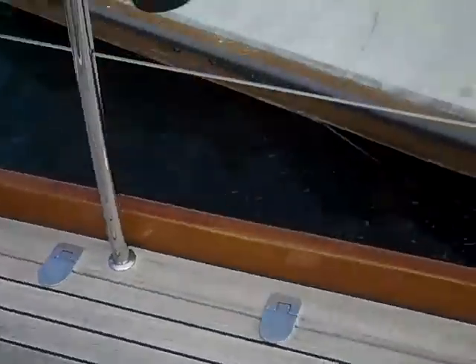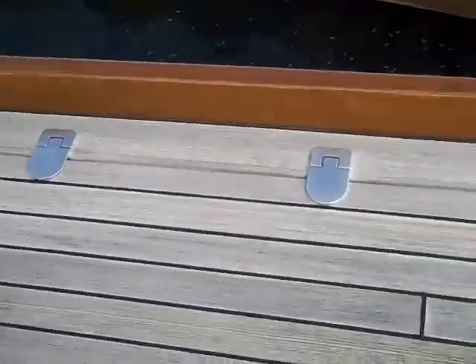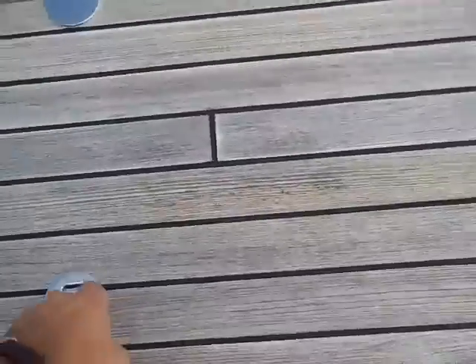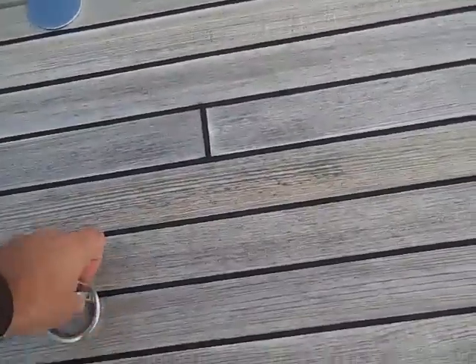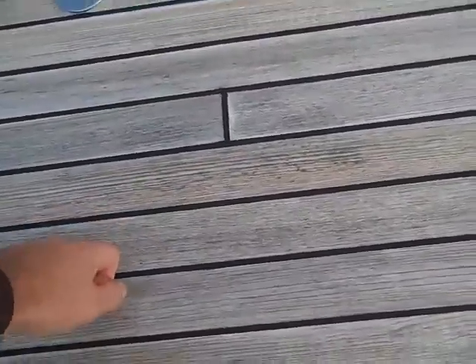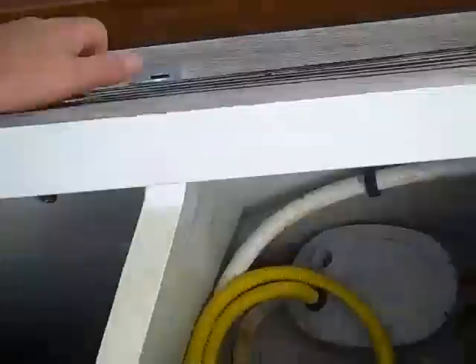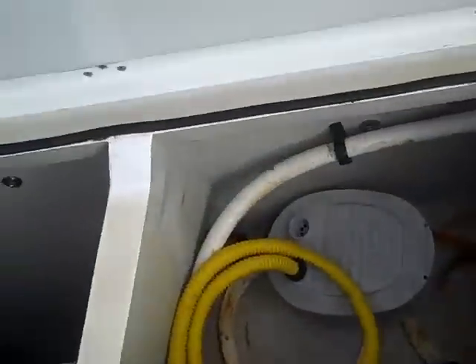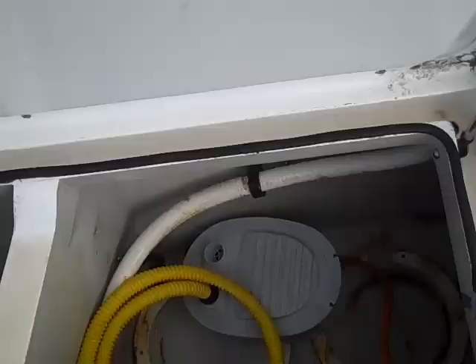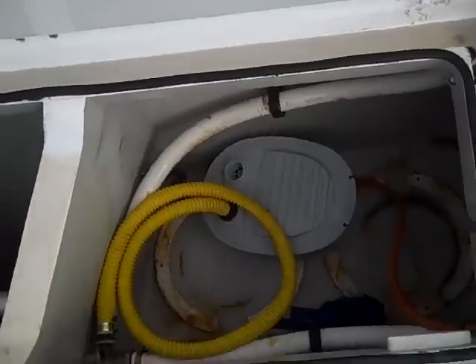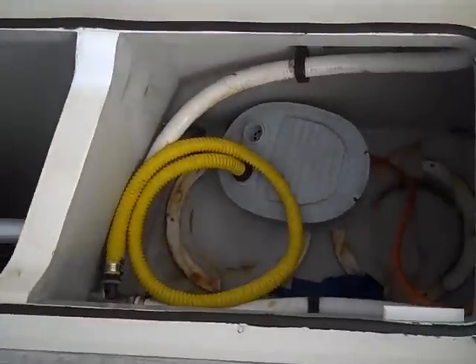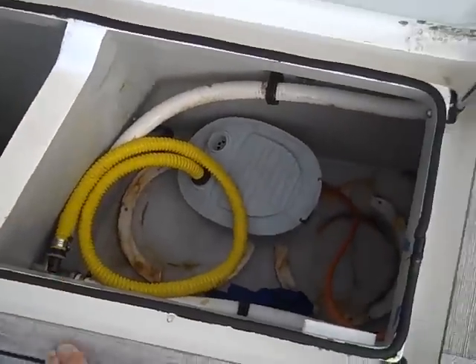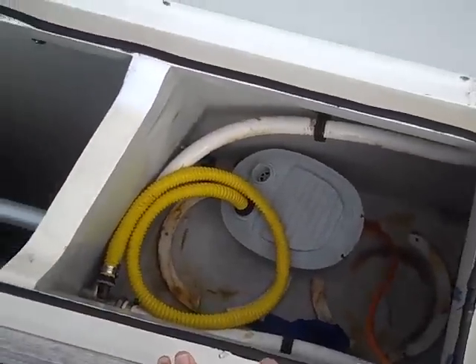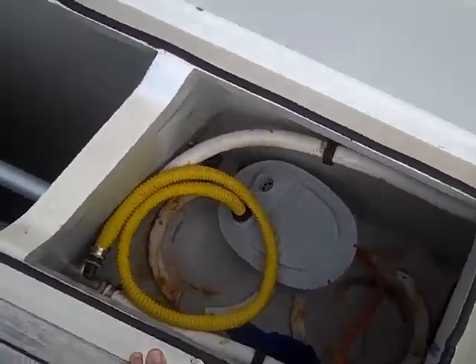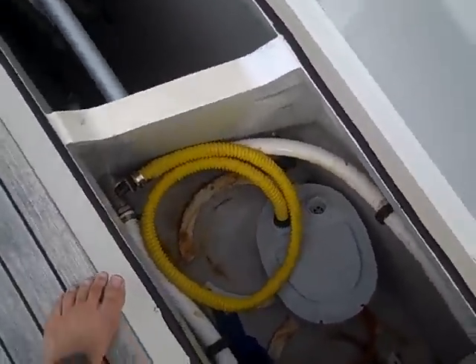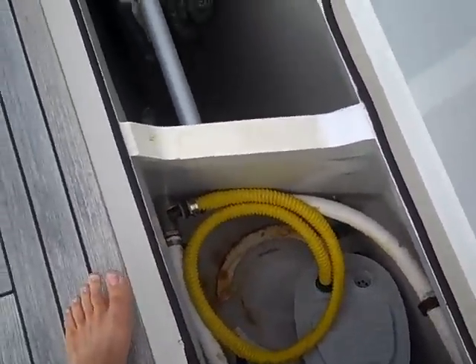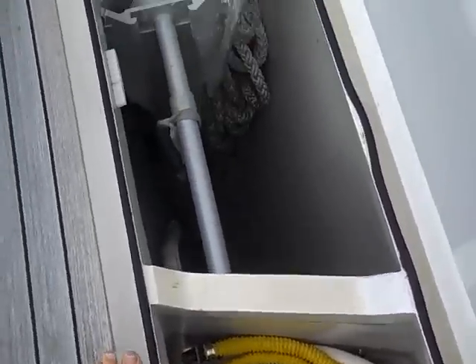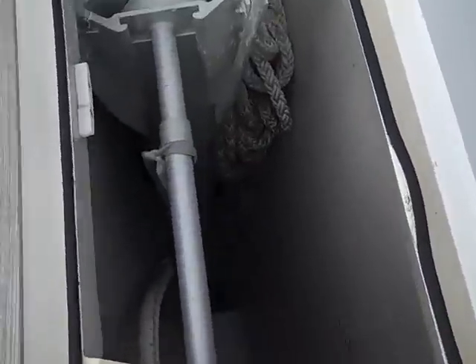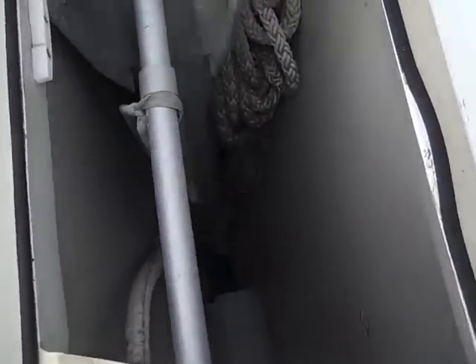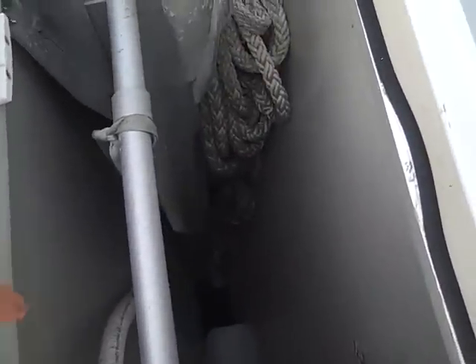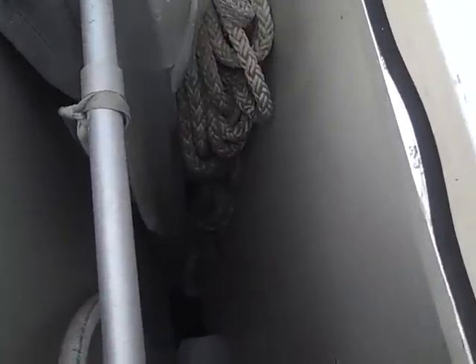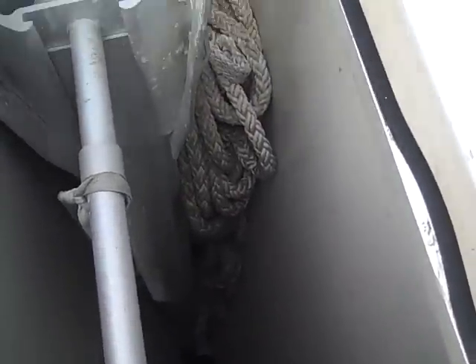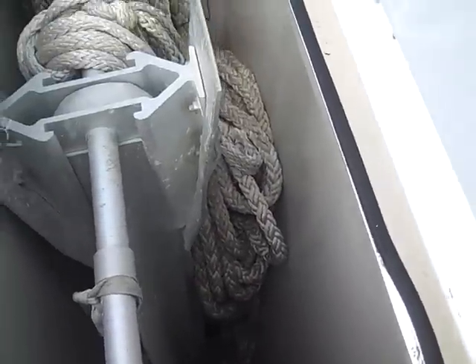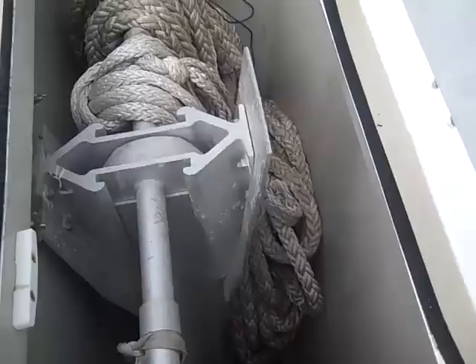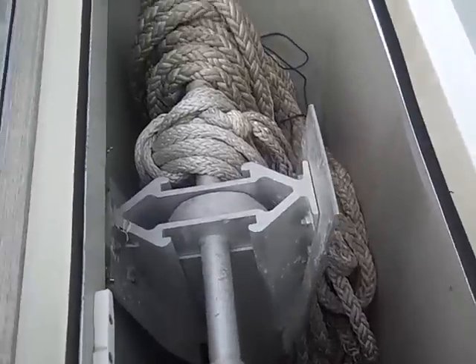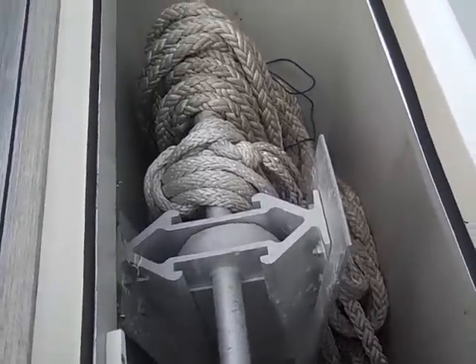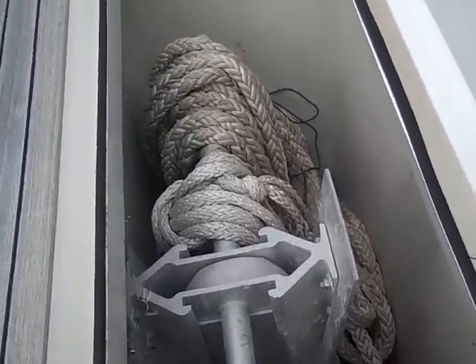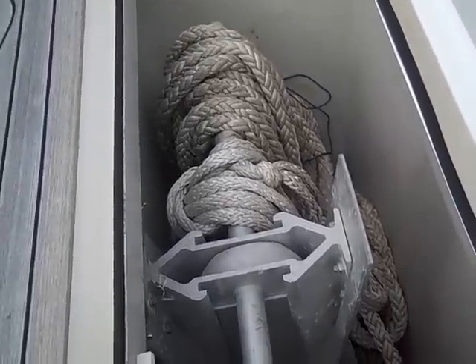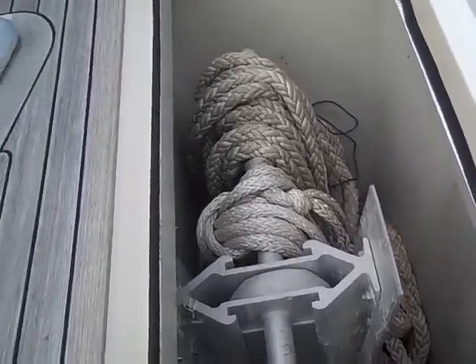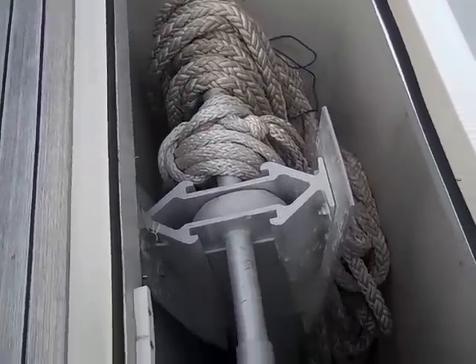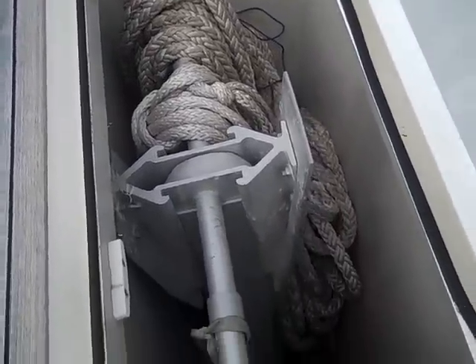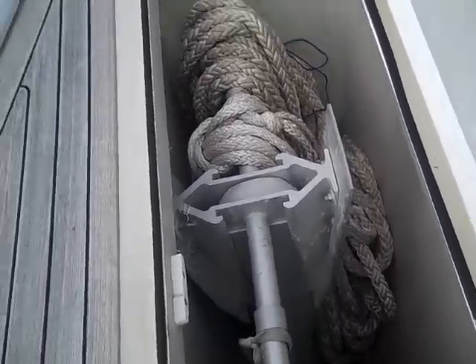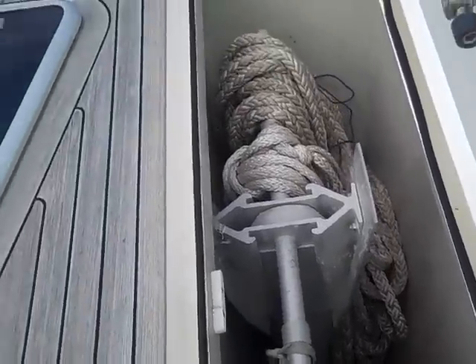This is another large deck hatch here that's off to the side. This is where the propane tanks would go for the stove, and this is an additional fortress anchor that he has with rode. So this is where it would be stowed as well.